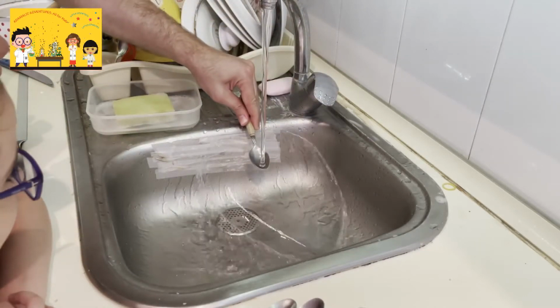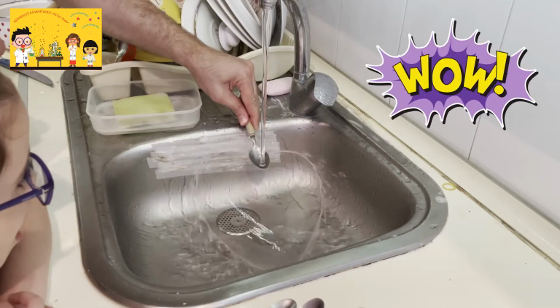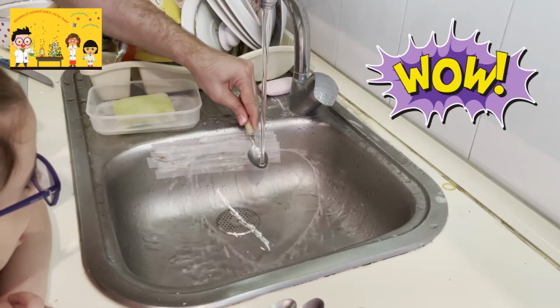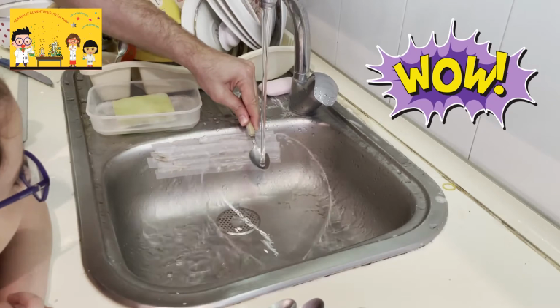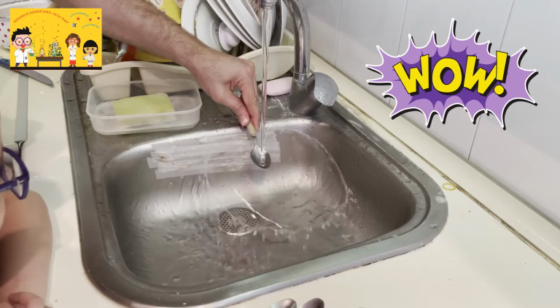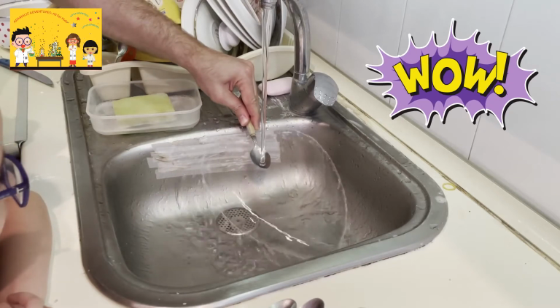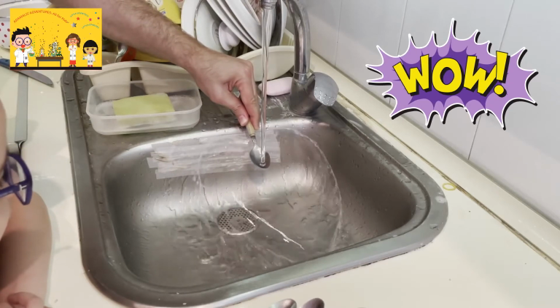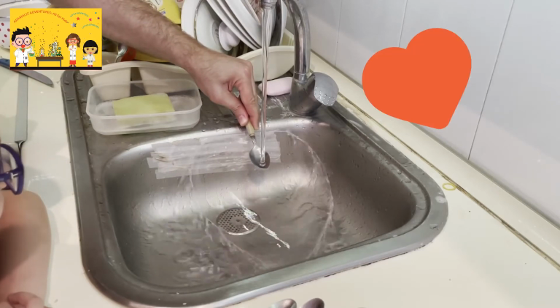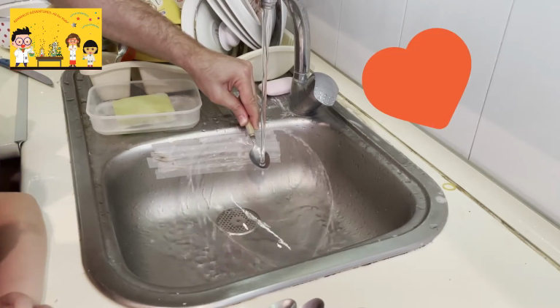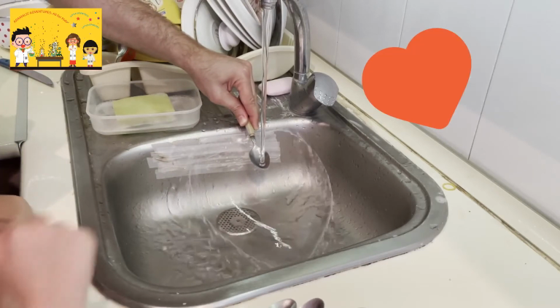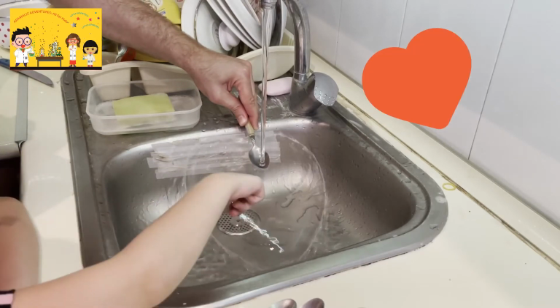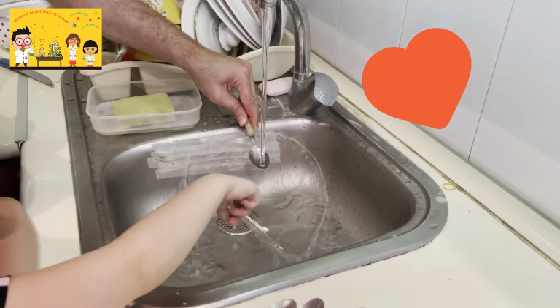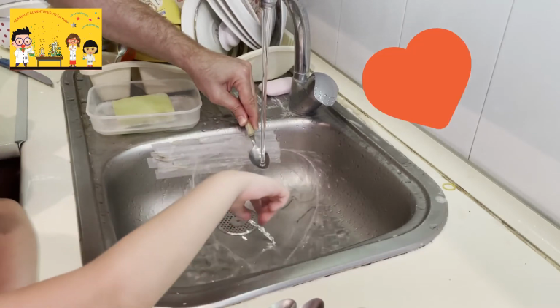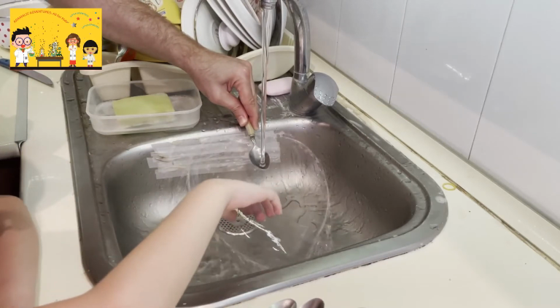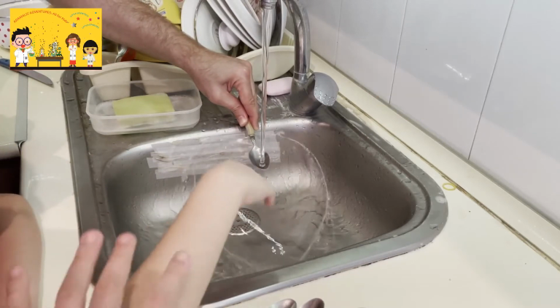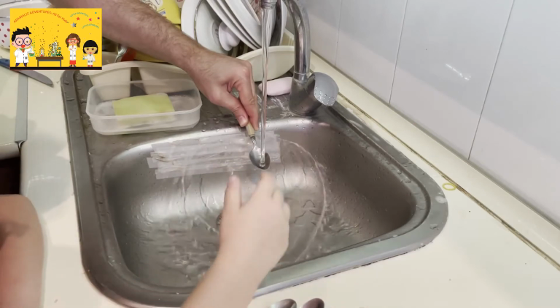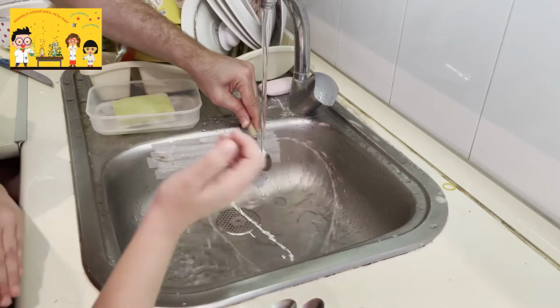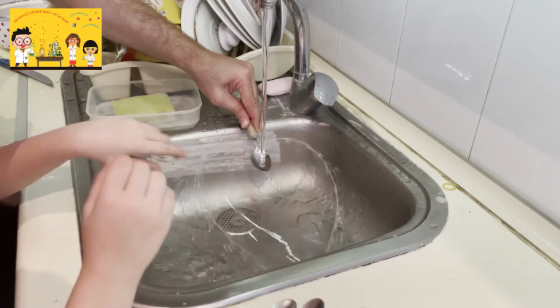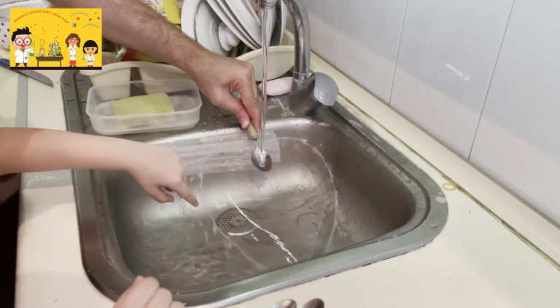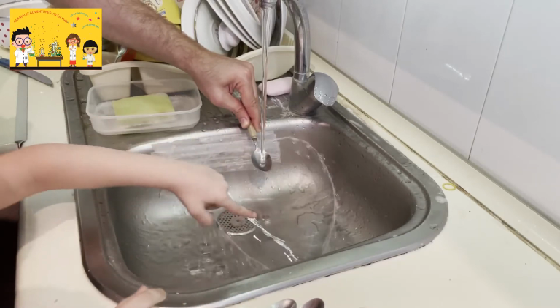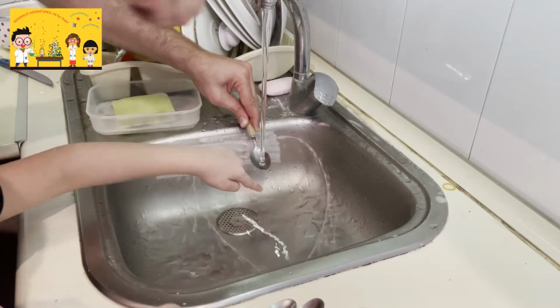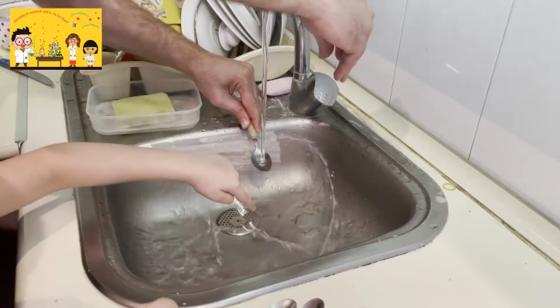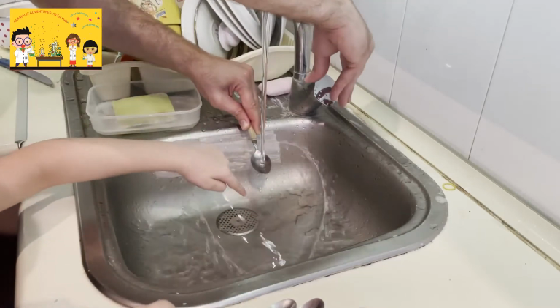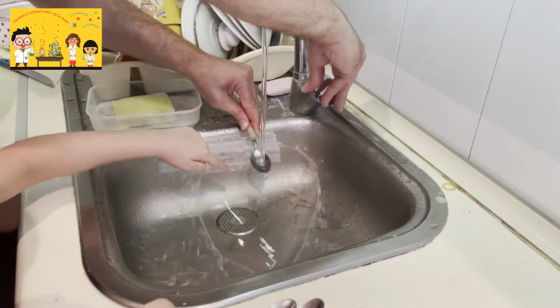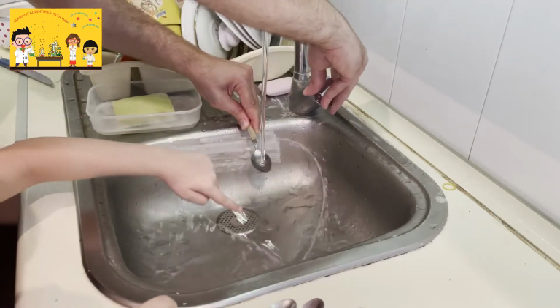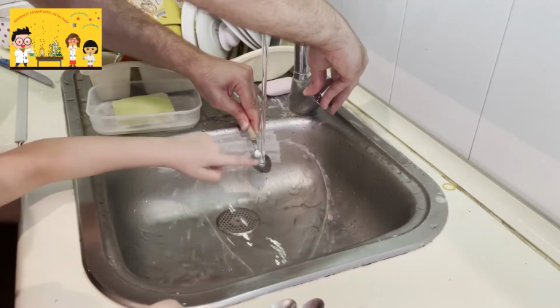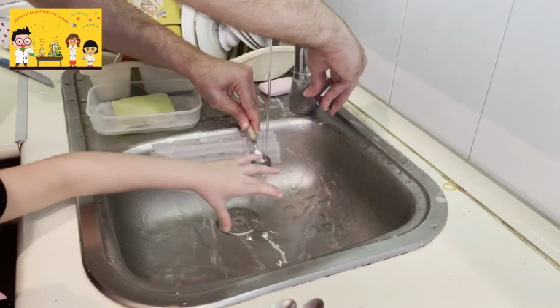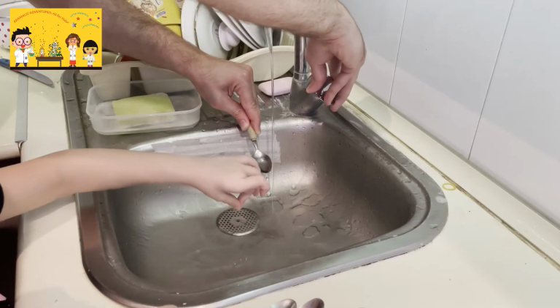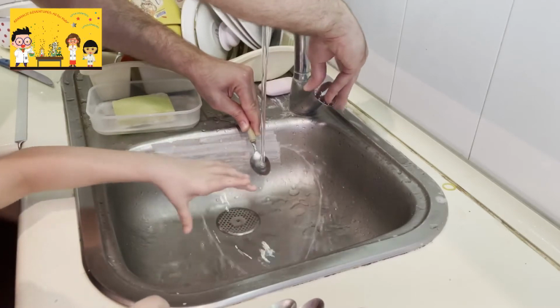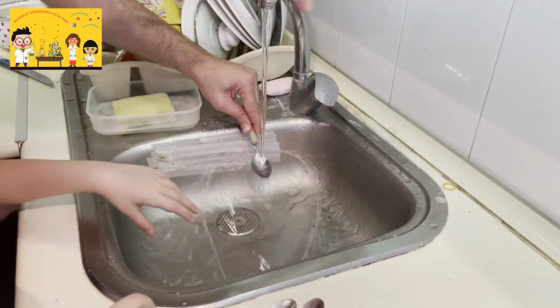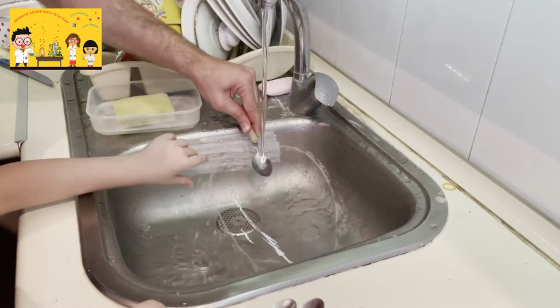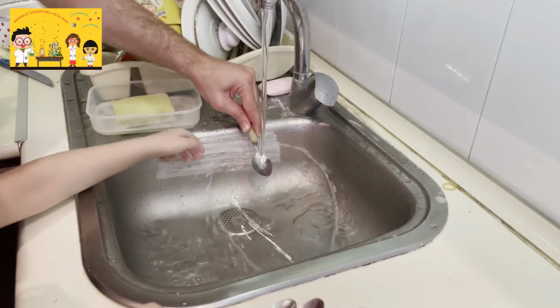Wow! It's a heart! How cool is that? Very cool! Can you see? Yeah!